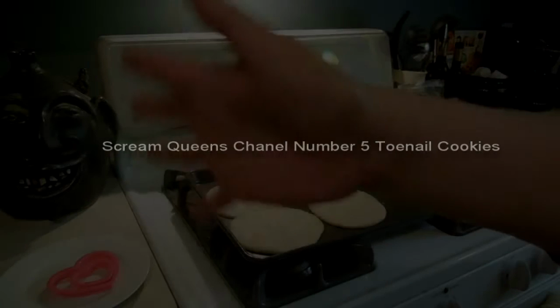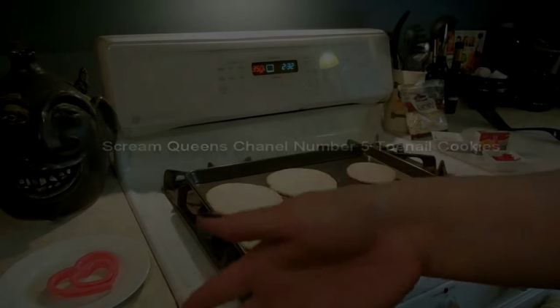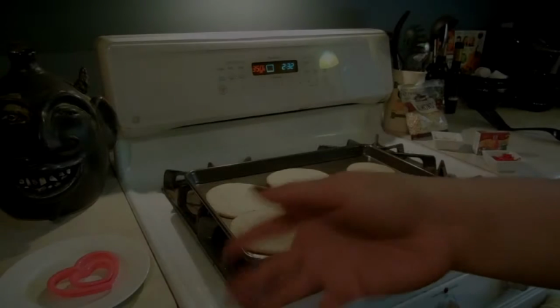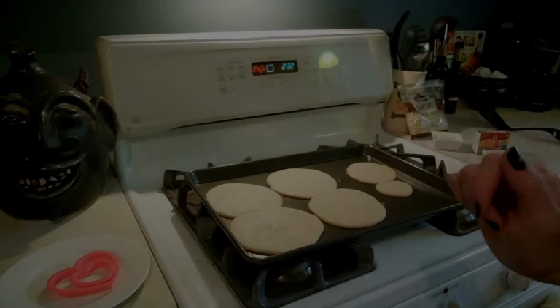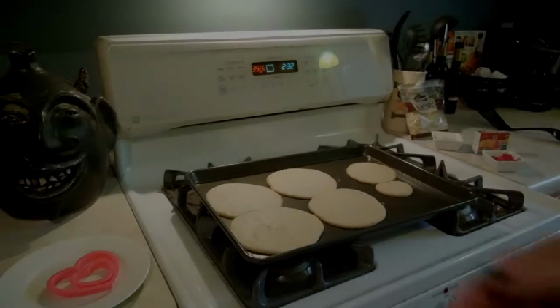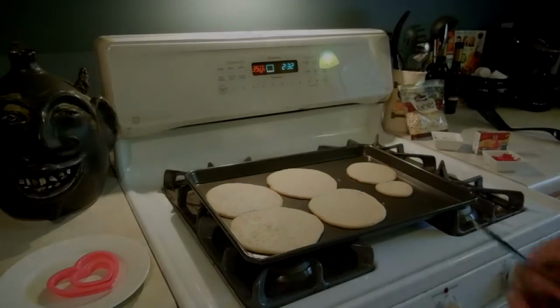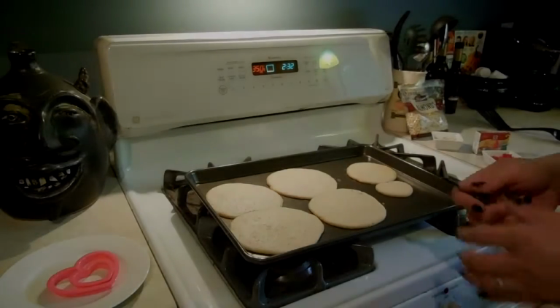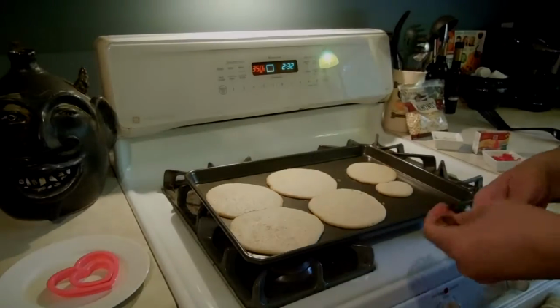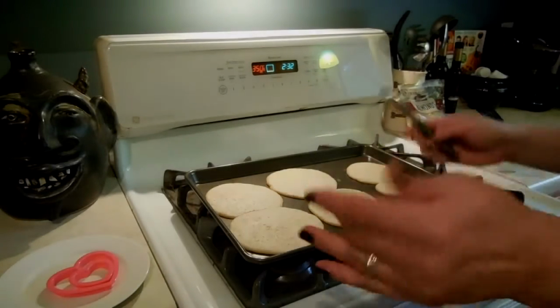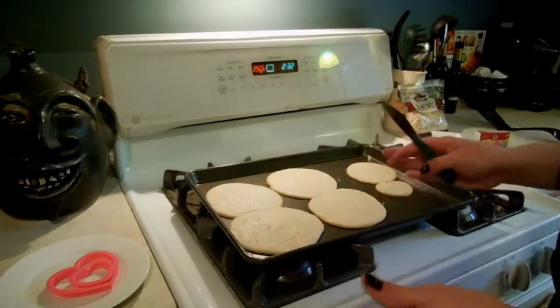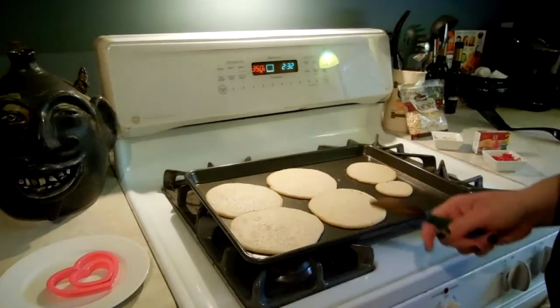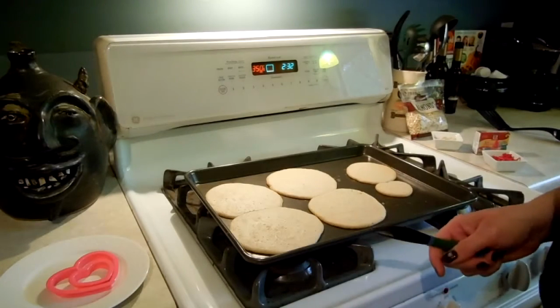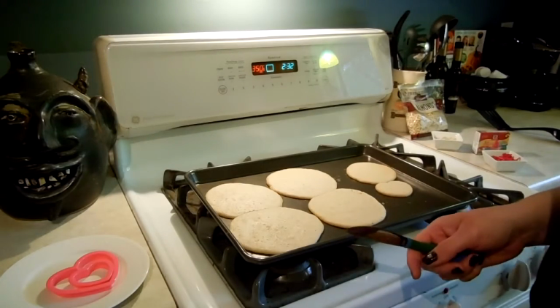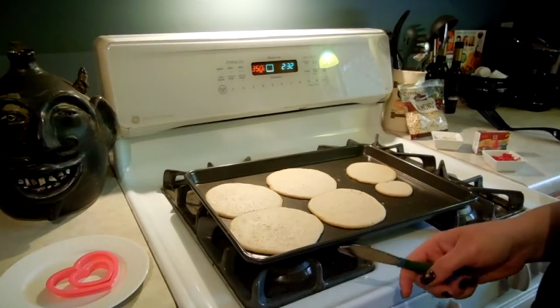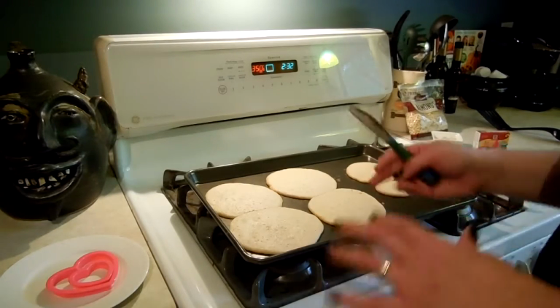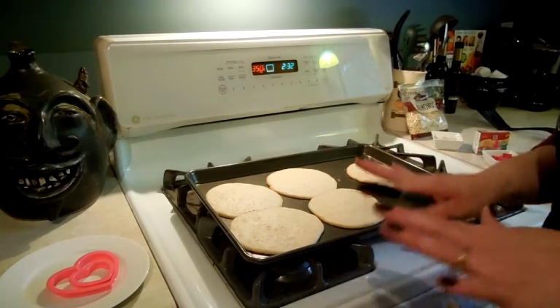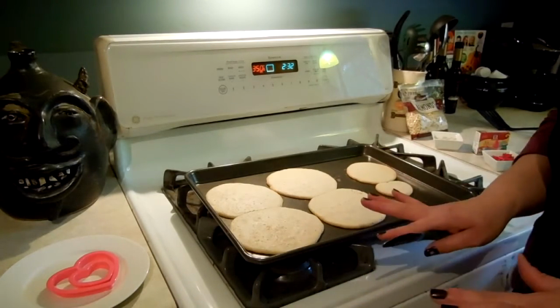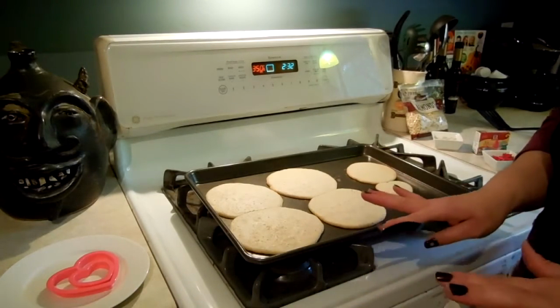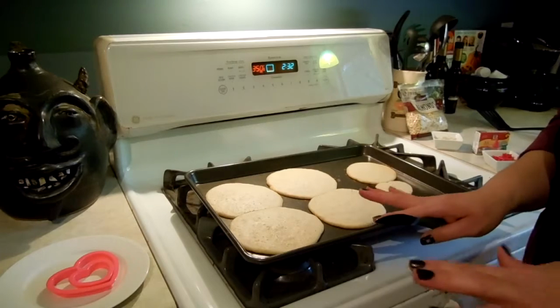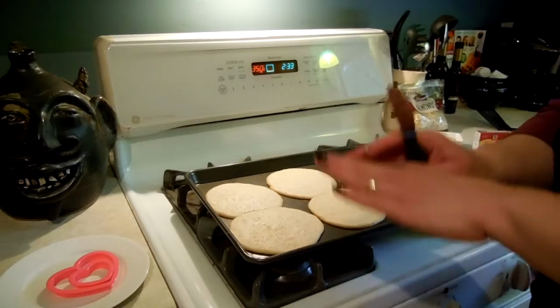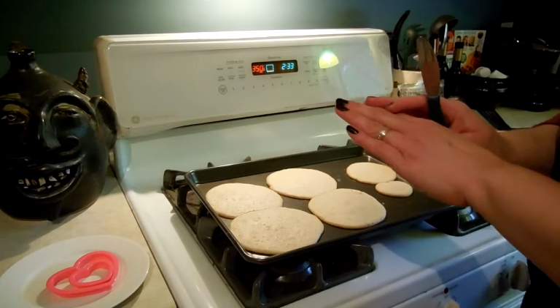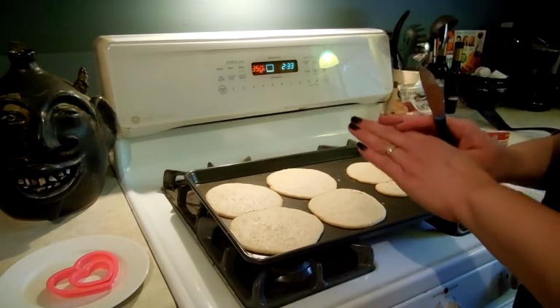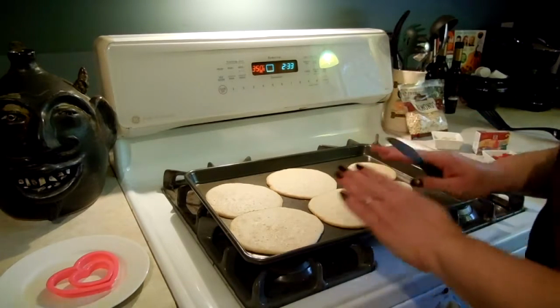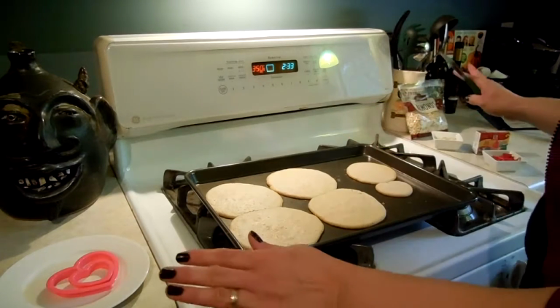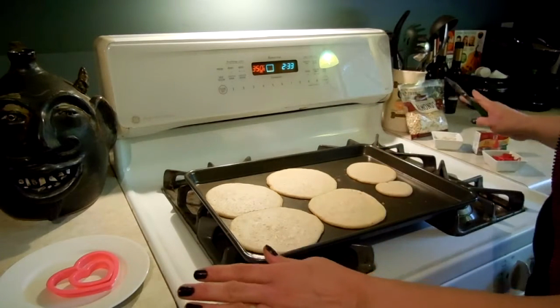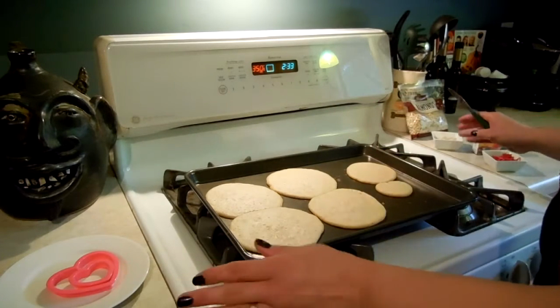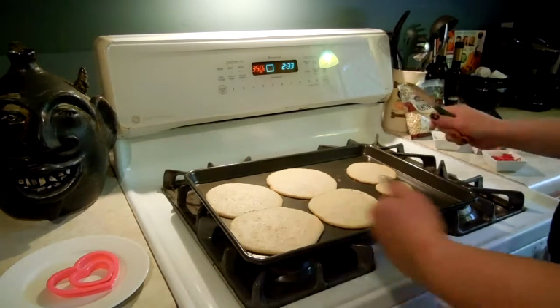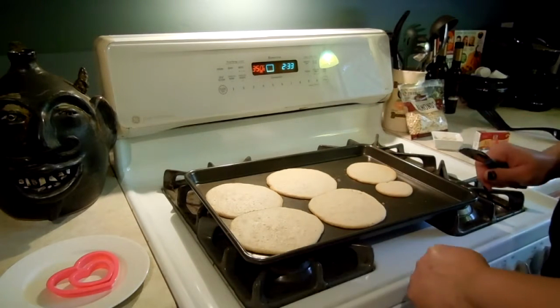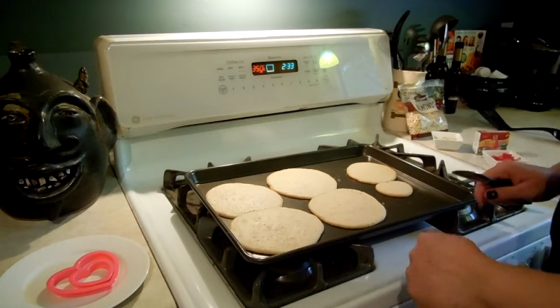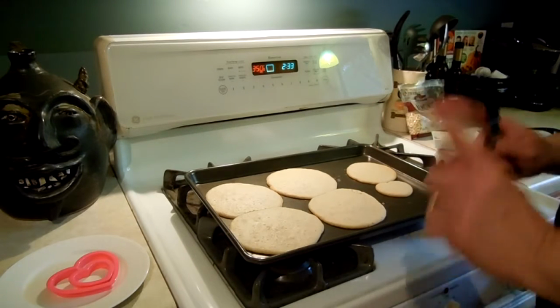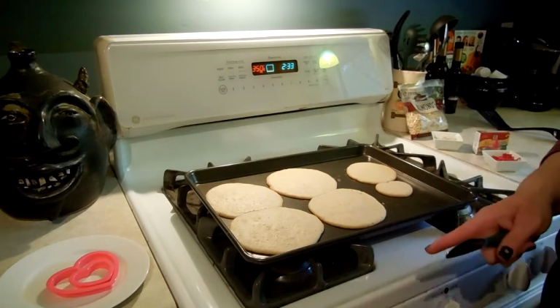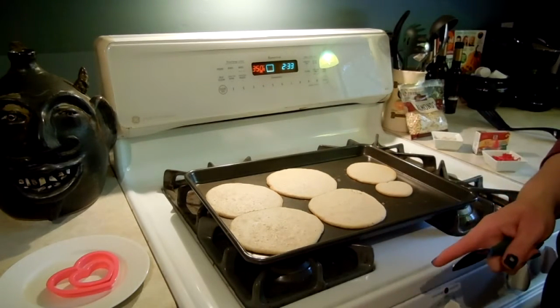Hi guys! Today you're just going to be seeing my hands because that's what kind of week it's been. I want to make sure I get this video posted and I really need to do it all in one take. So let's get started.